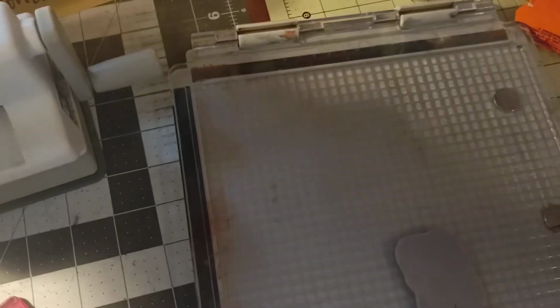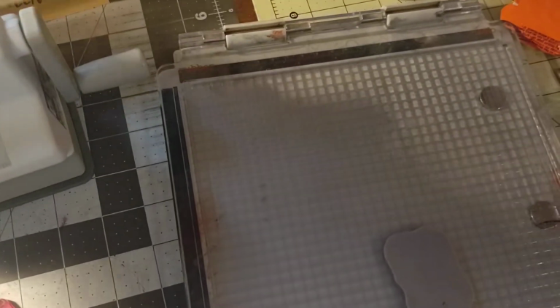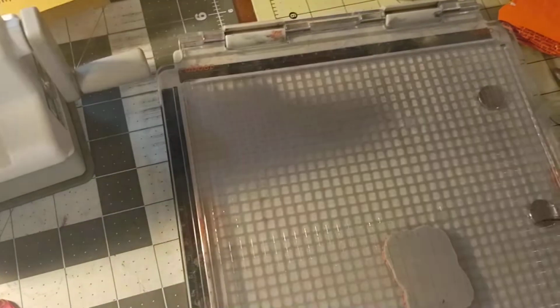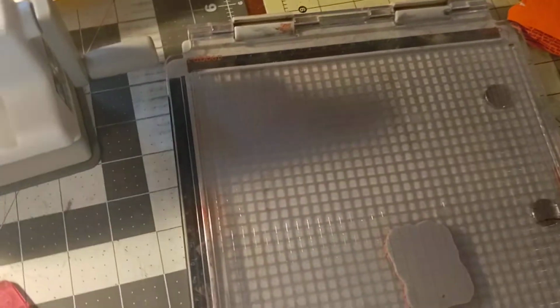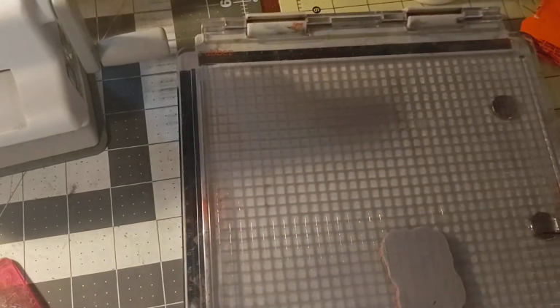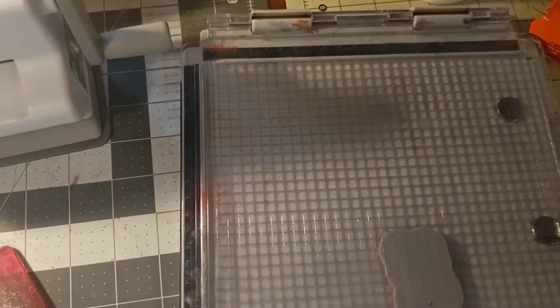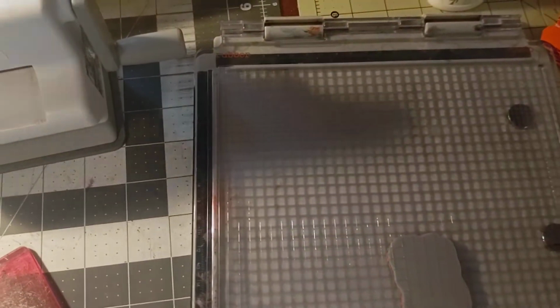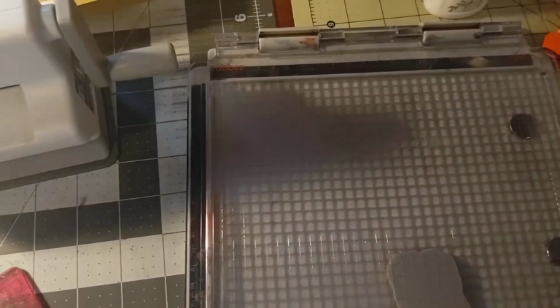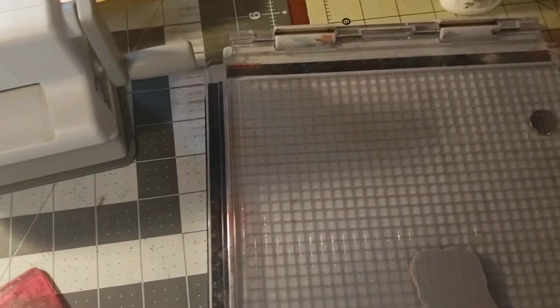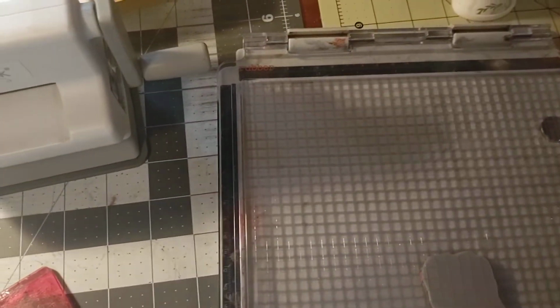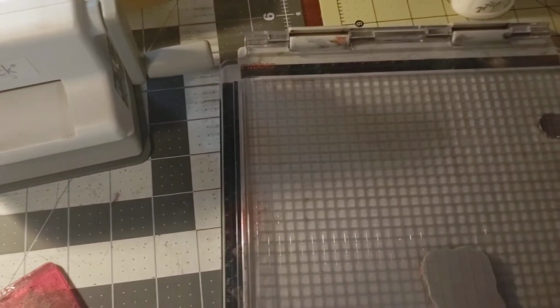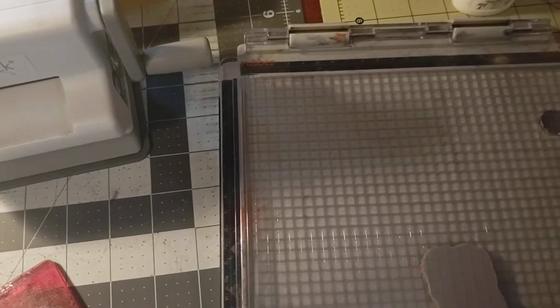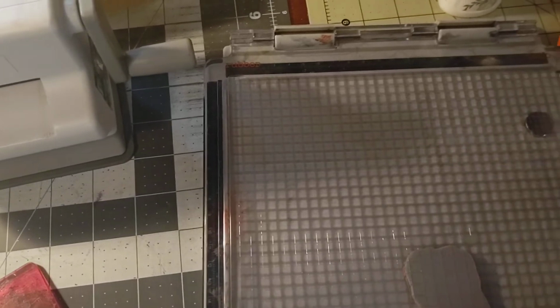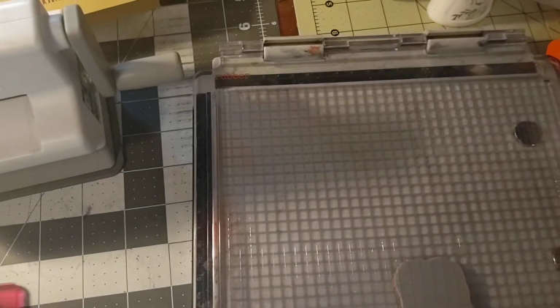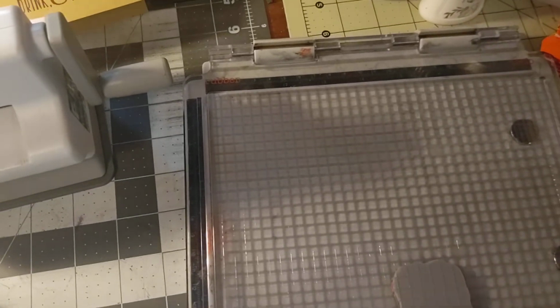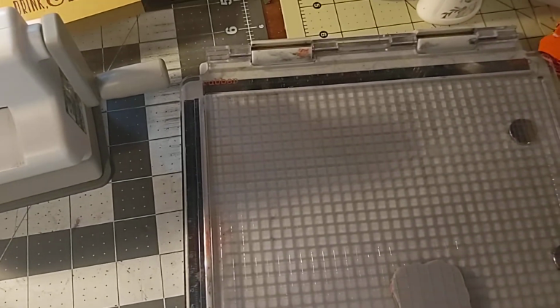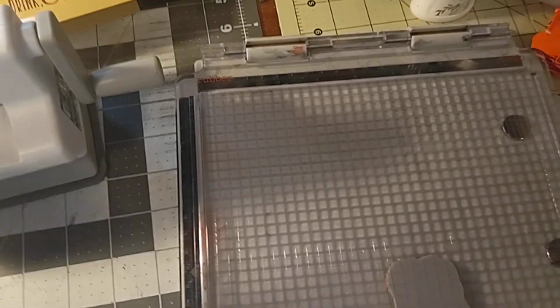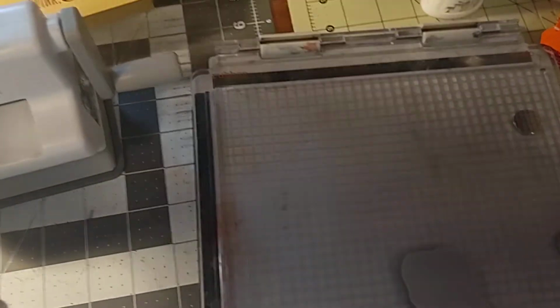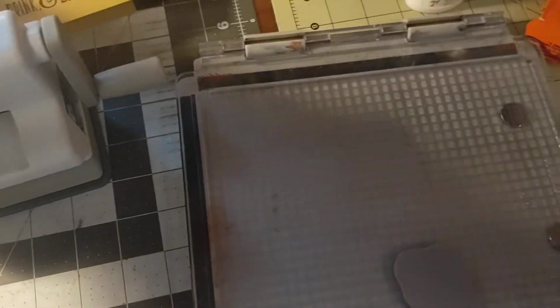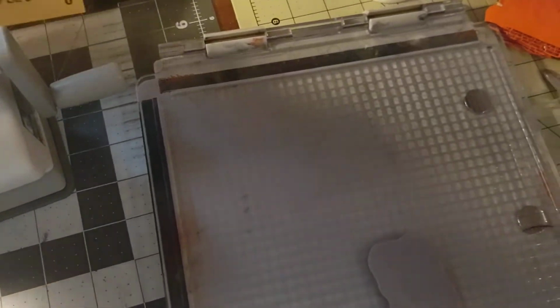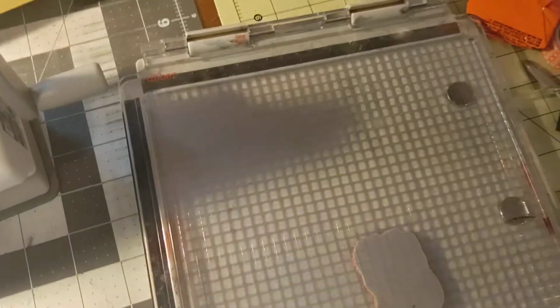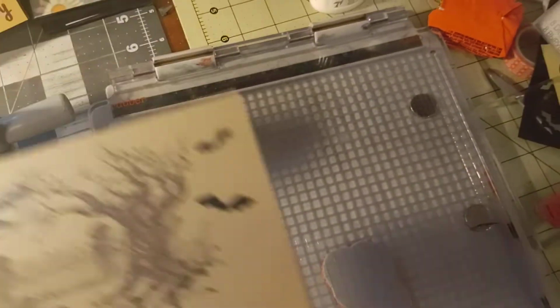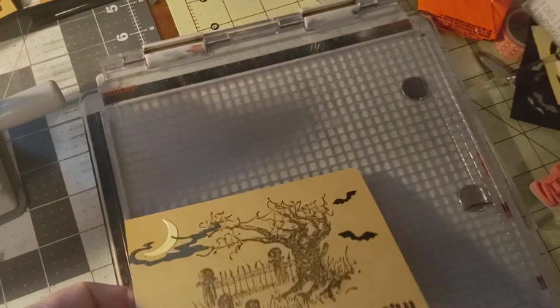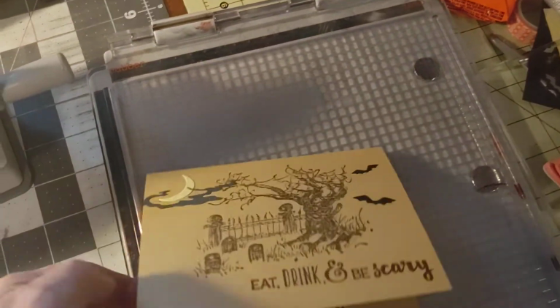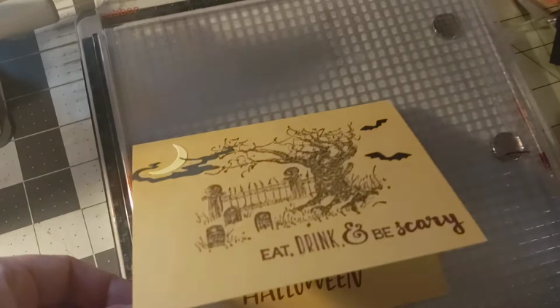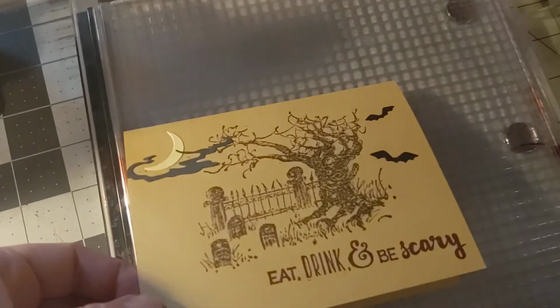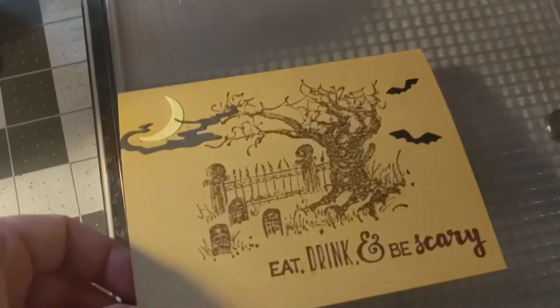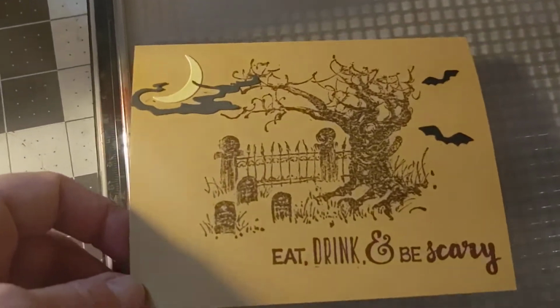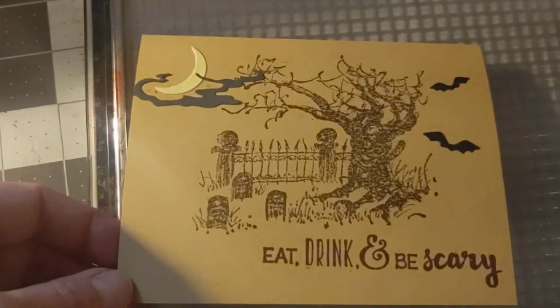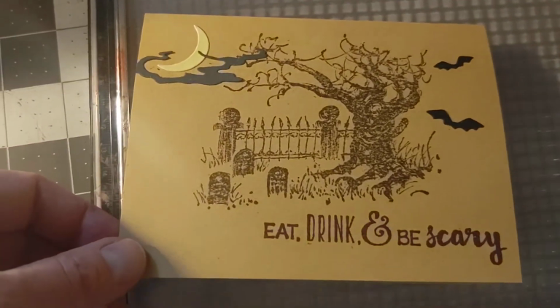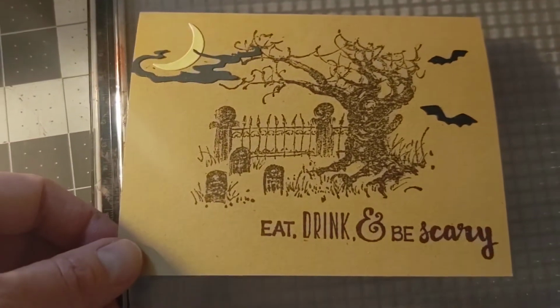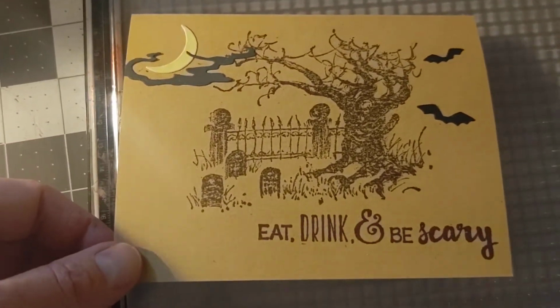There are also a lot of card makers on here that would show you, I'm sure, a lot better tutorial, but I've had questions. So until I can get to it, I hope that shares a little bit.